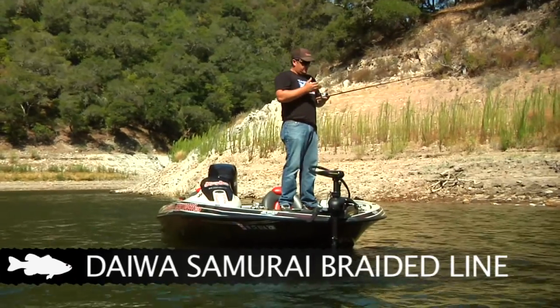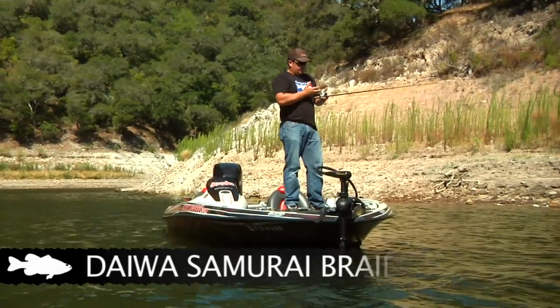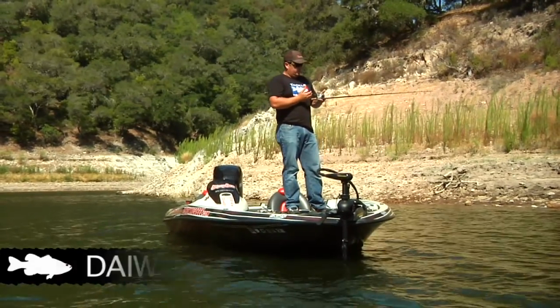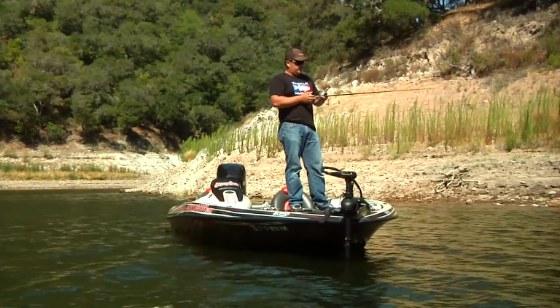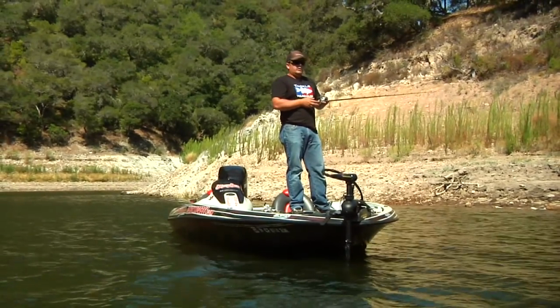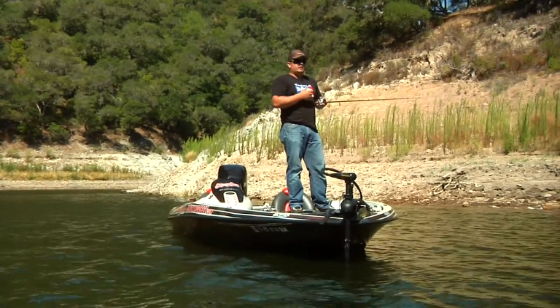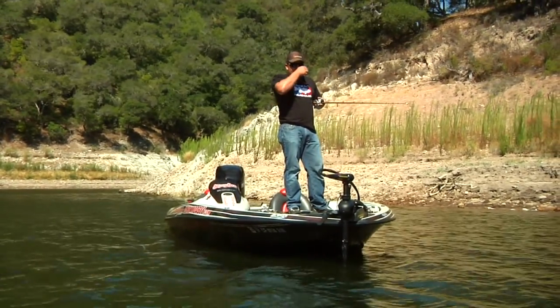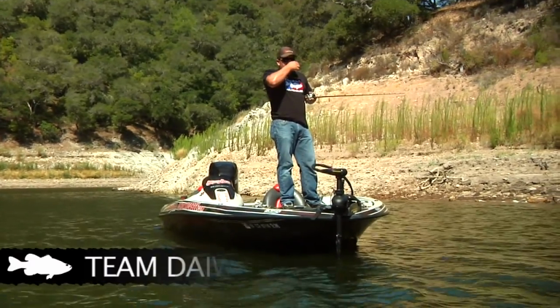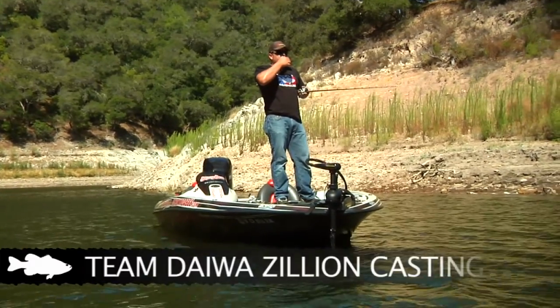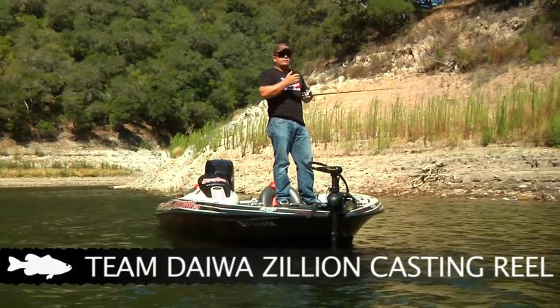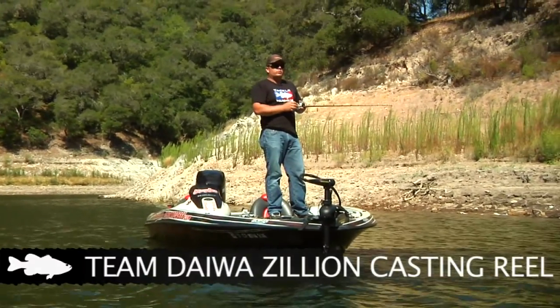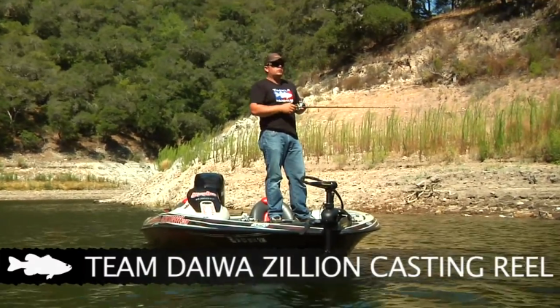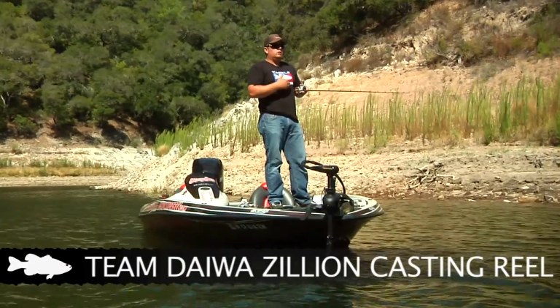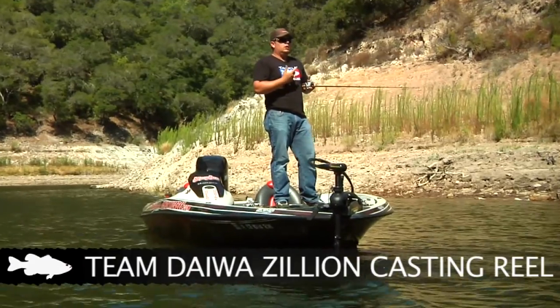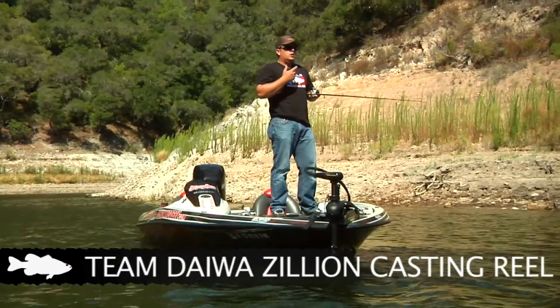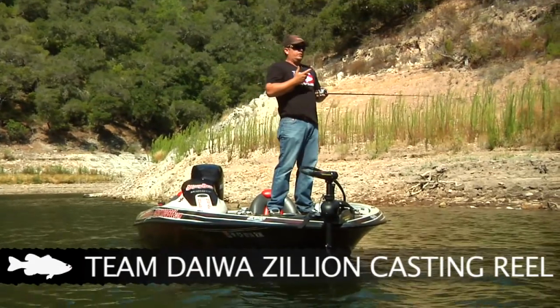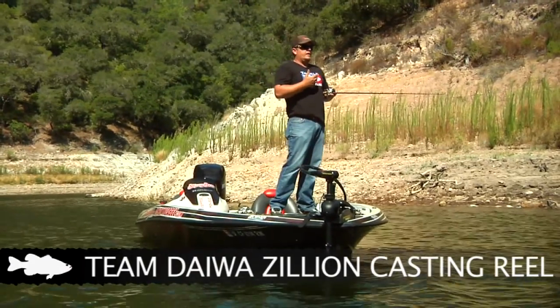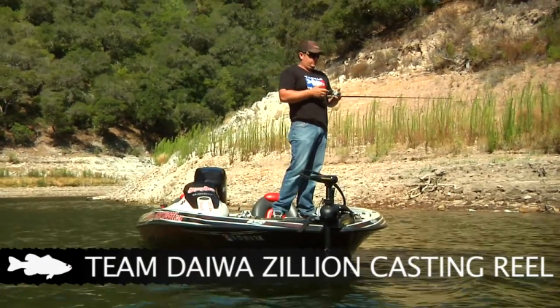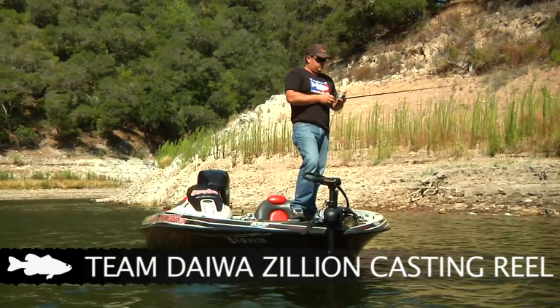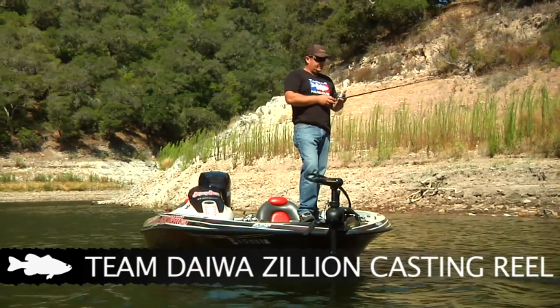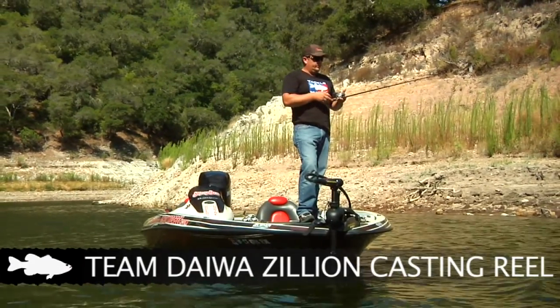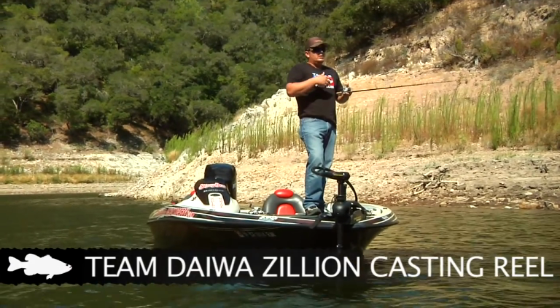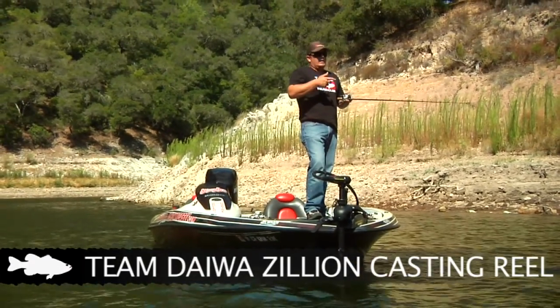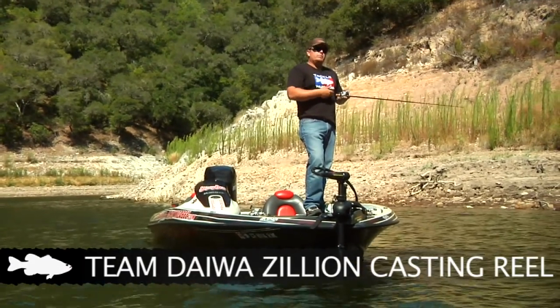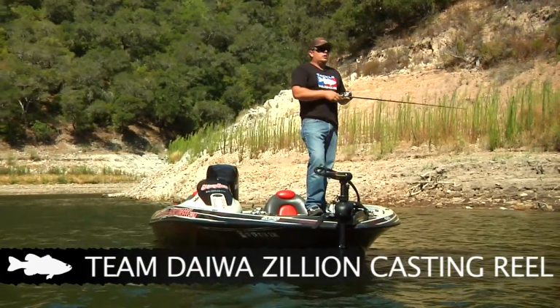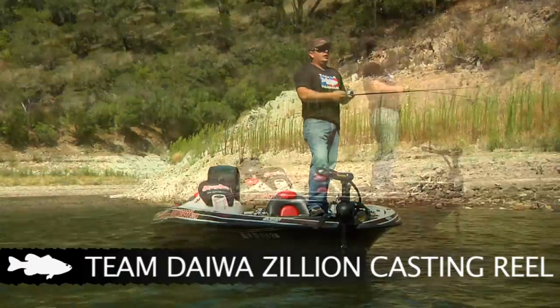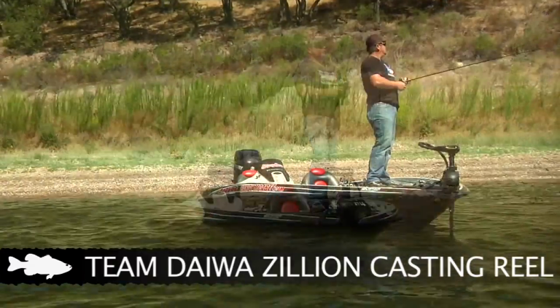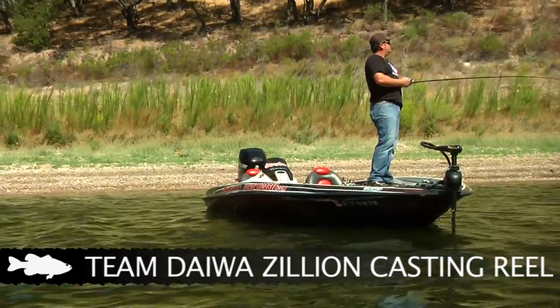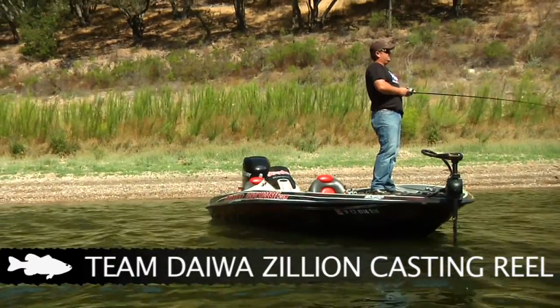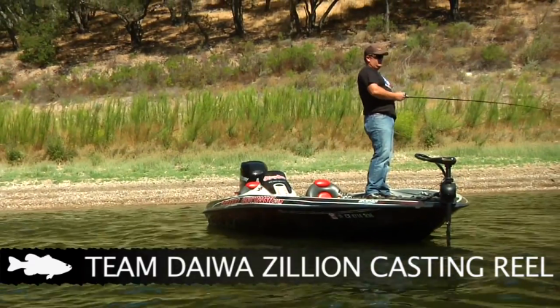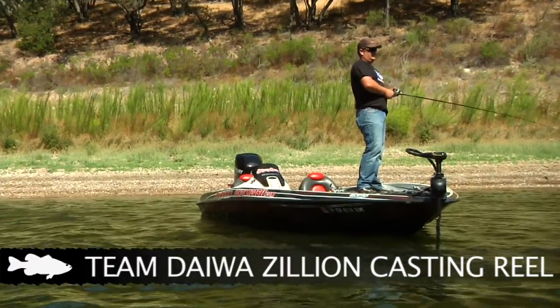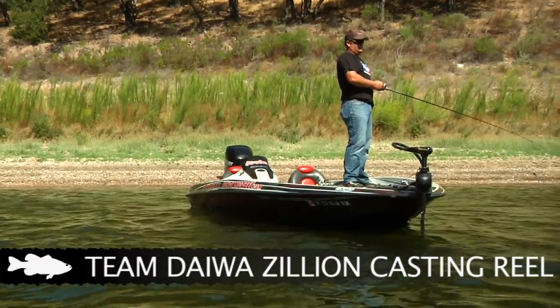And the reel I put it on is a Daiwa Zillion. It's a 7-to-1 reel, a really fast geared reel. That way I can pick up a lot of line if I do get bit on that fall or my rod tip's high.